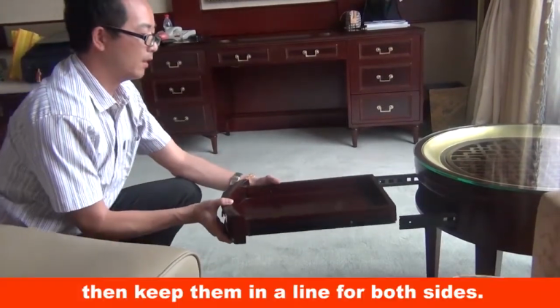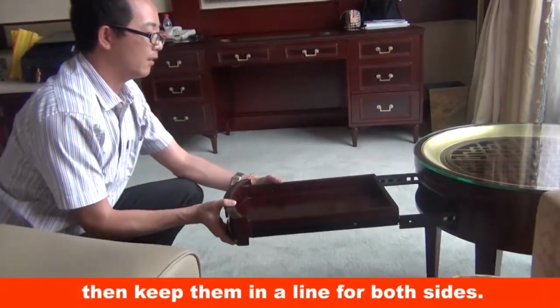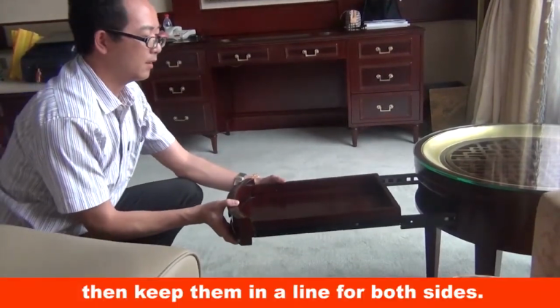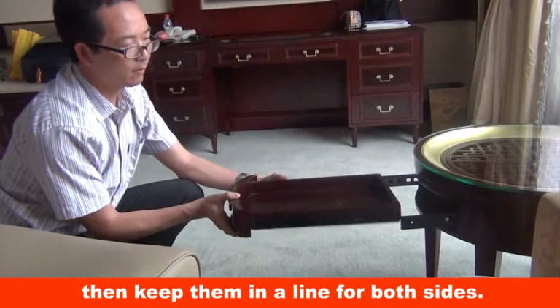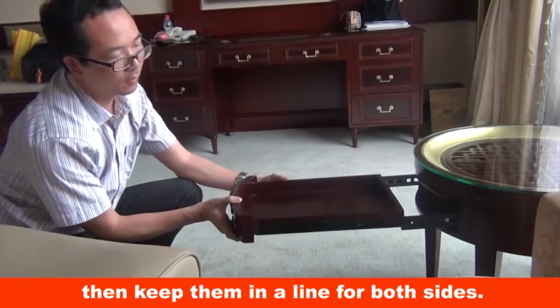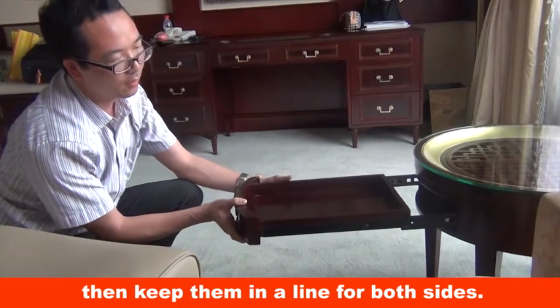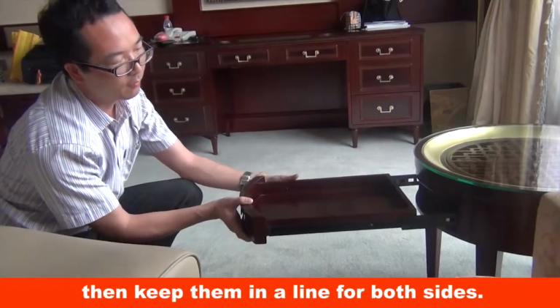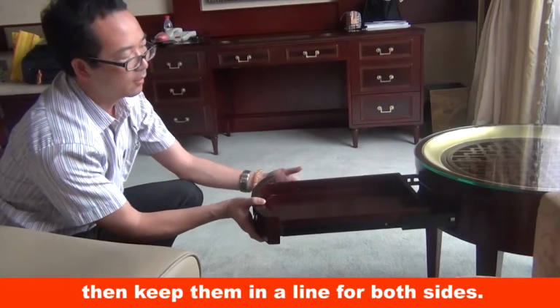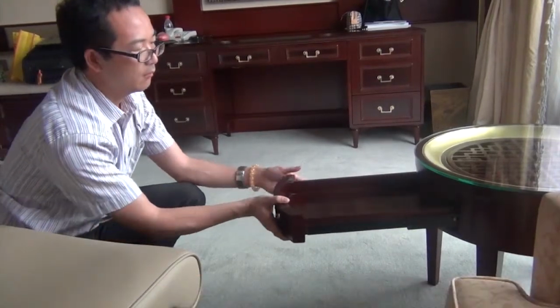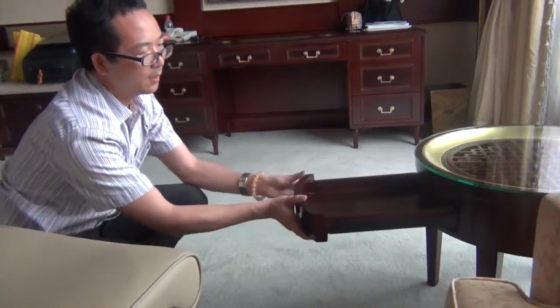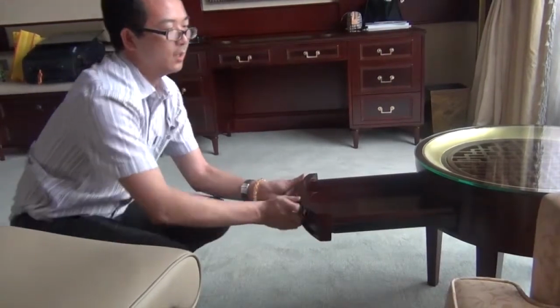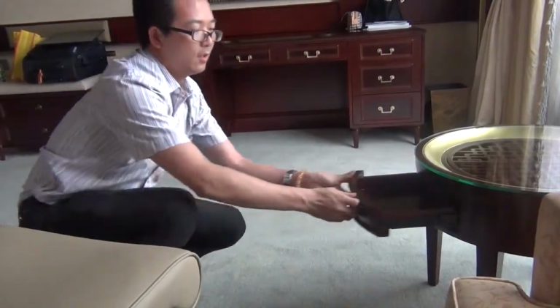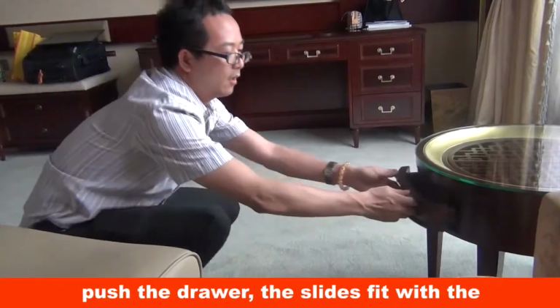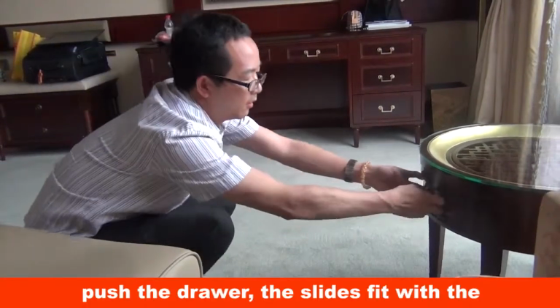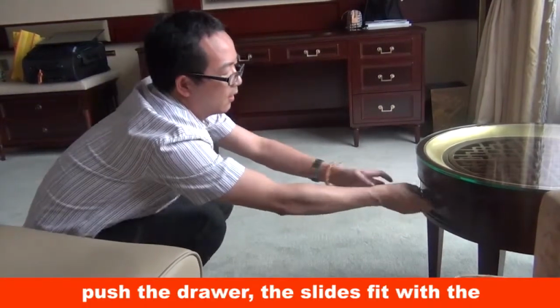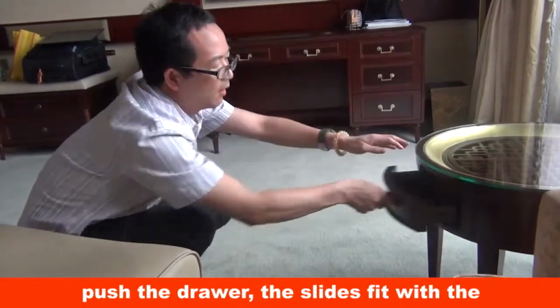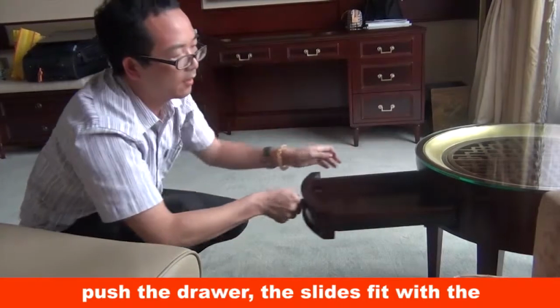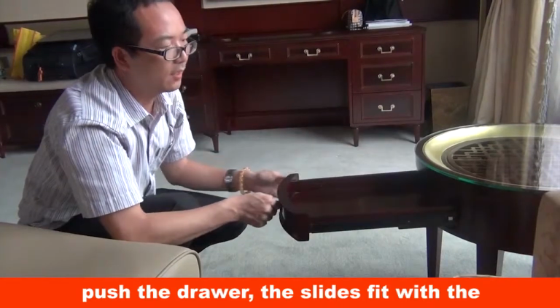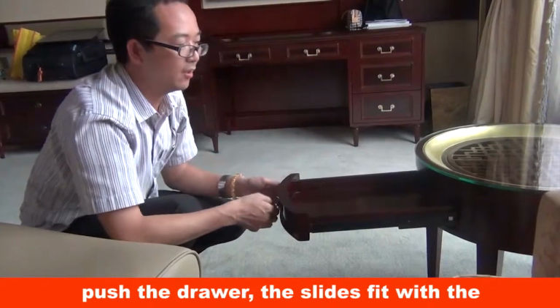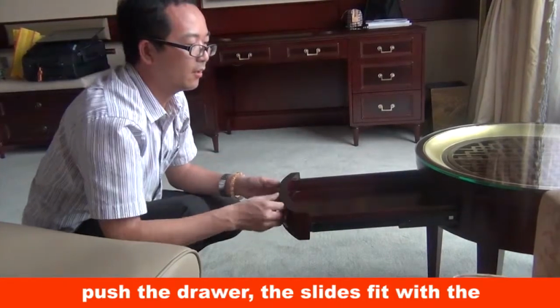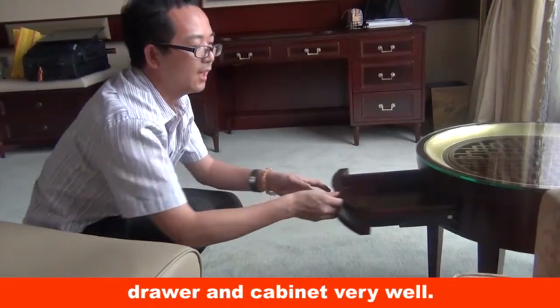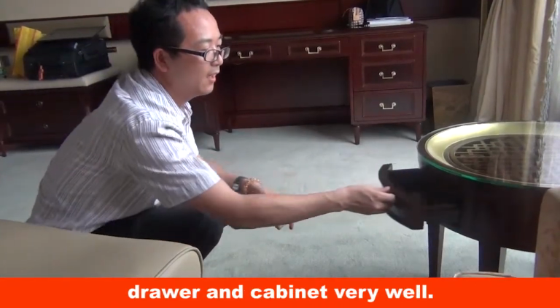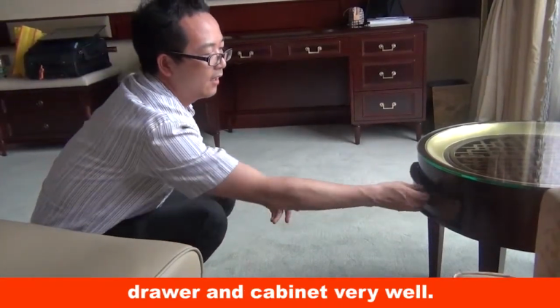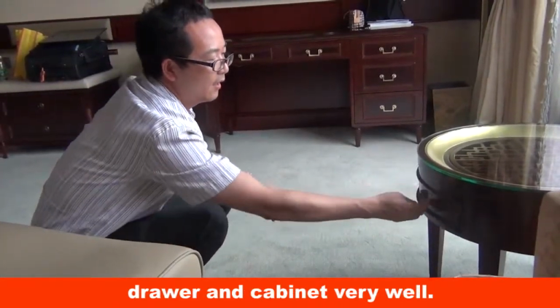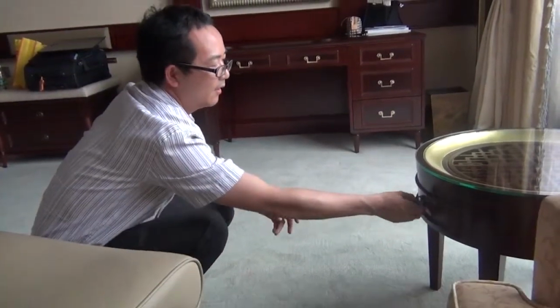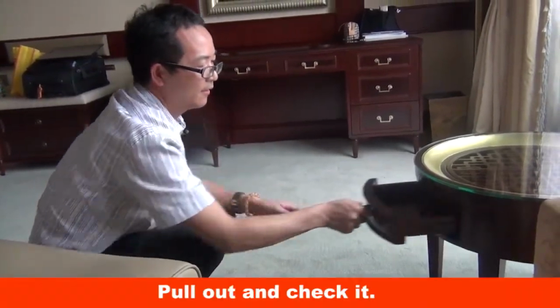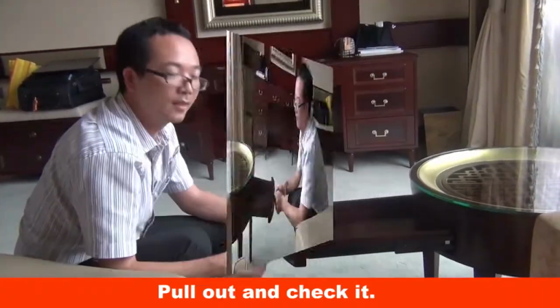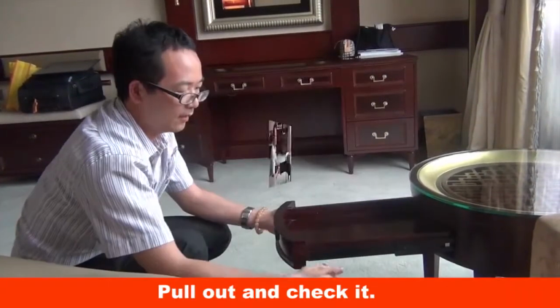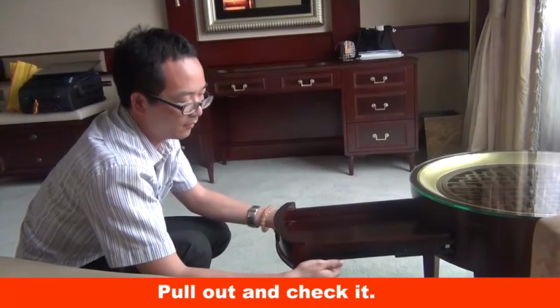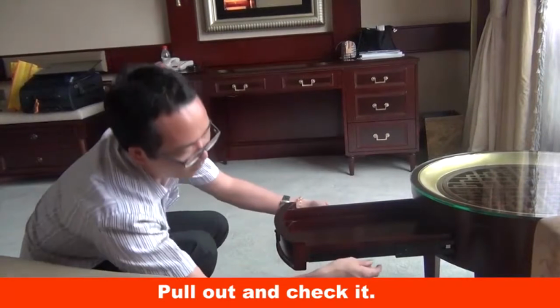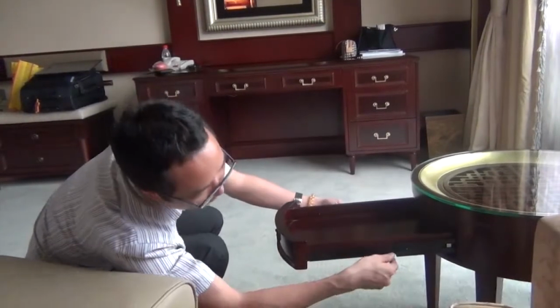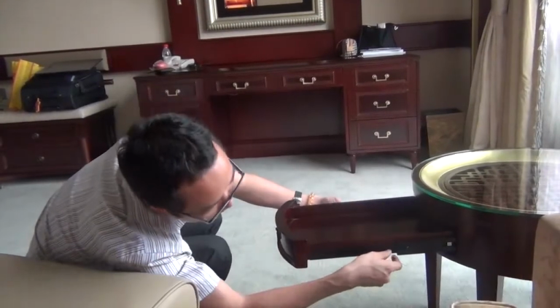Then keep them in a line for both sides. Push the drawer — the slides fit with the drawer and cabinet very well. Pull out and check it.